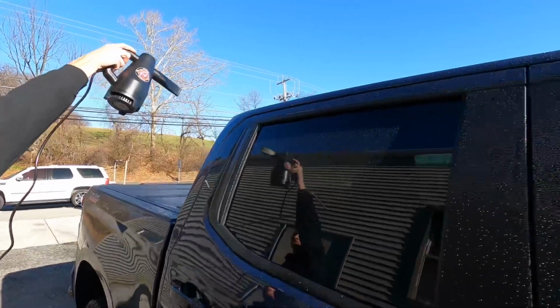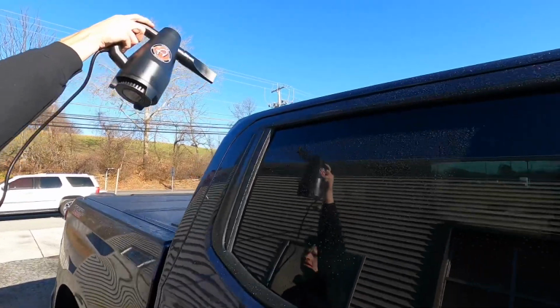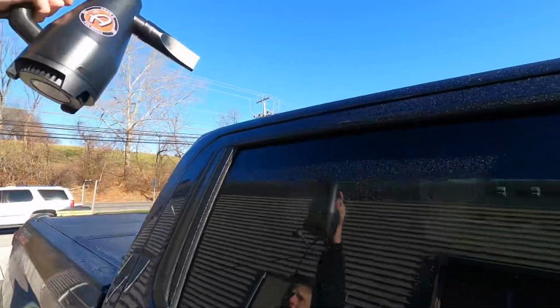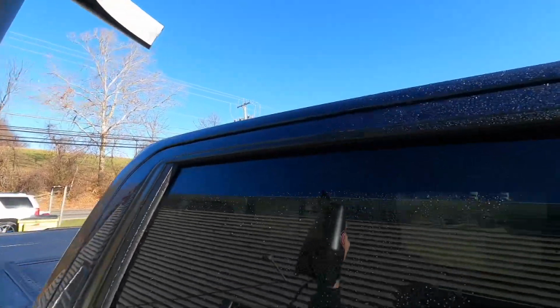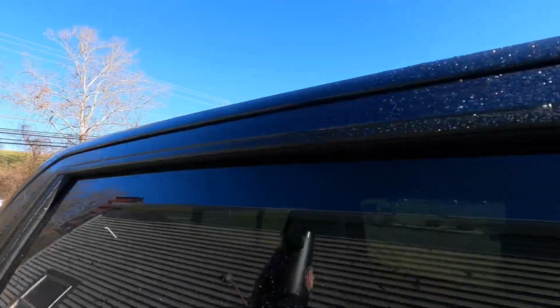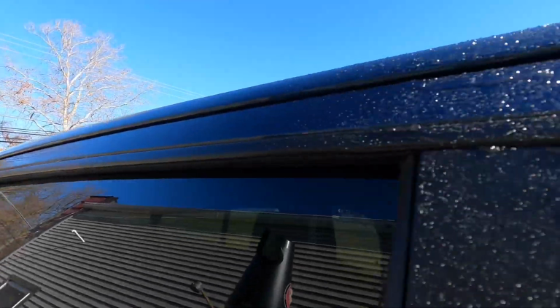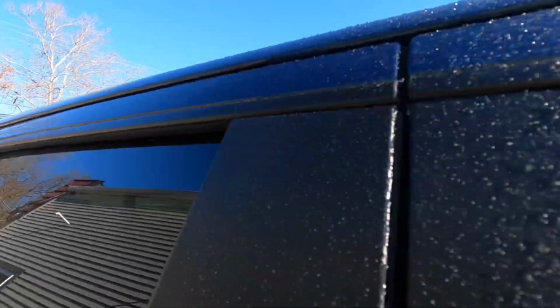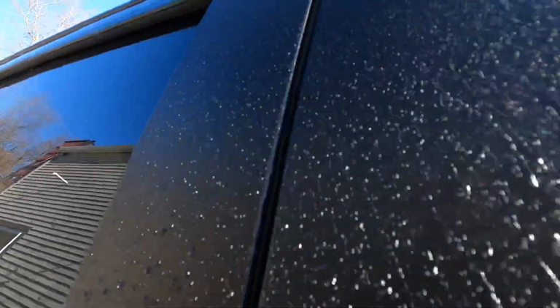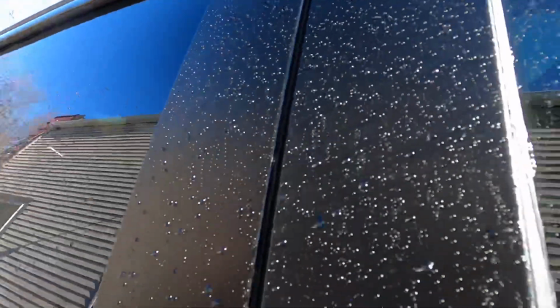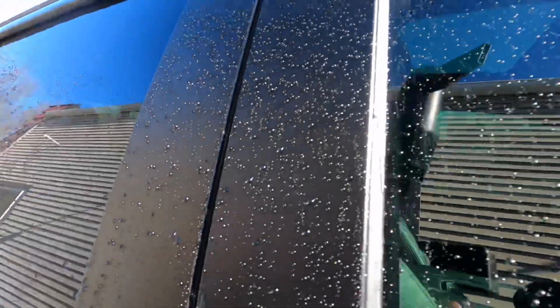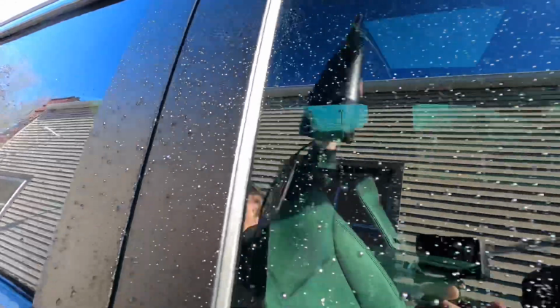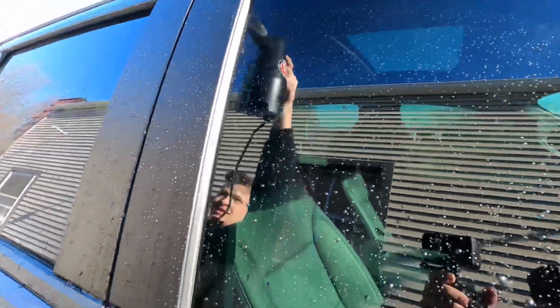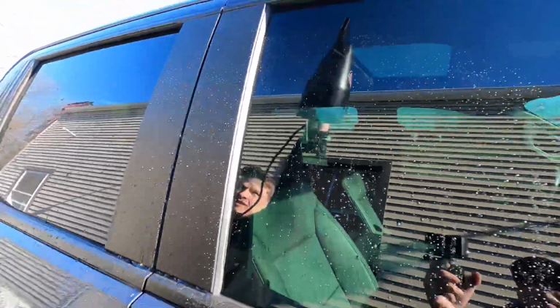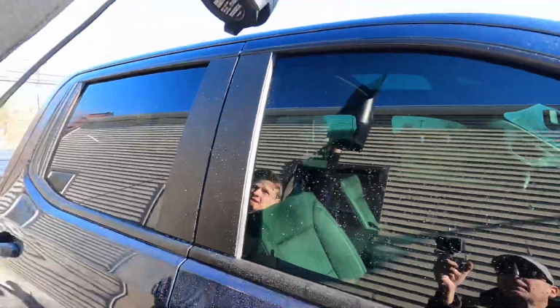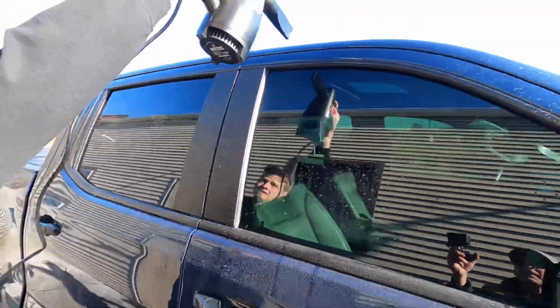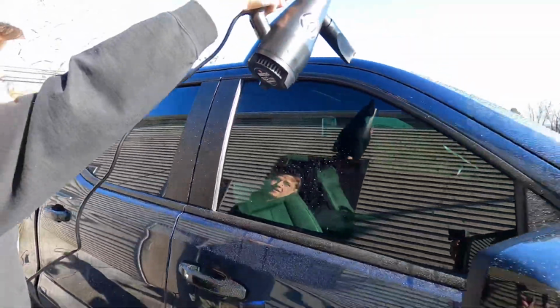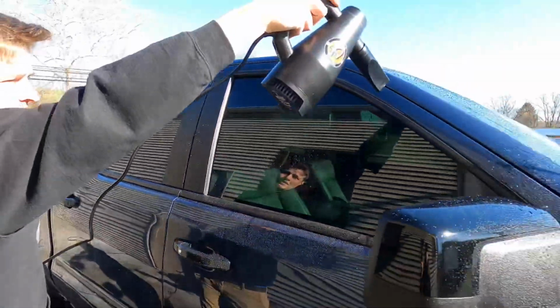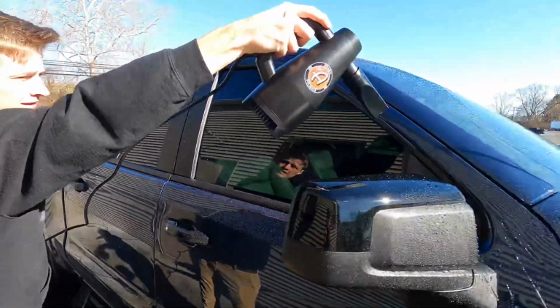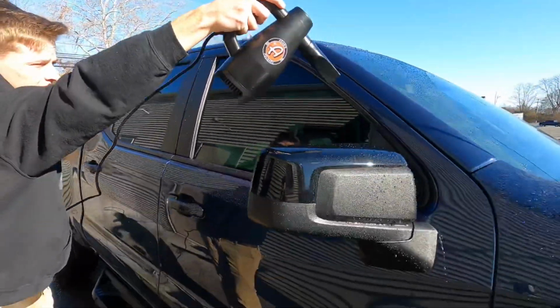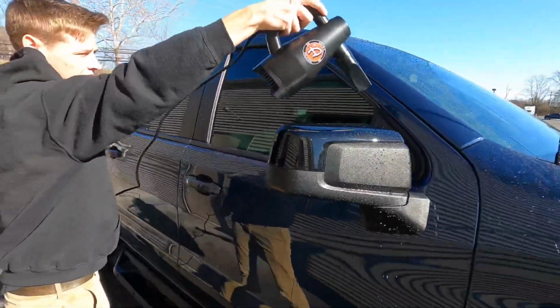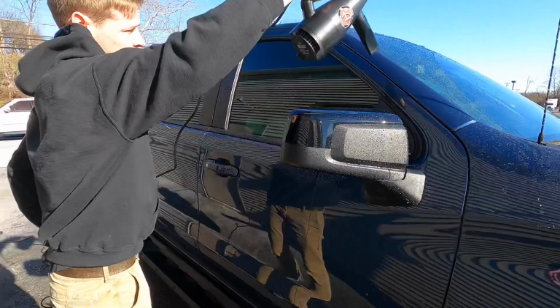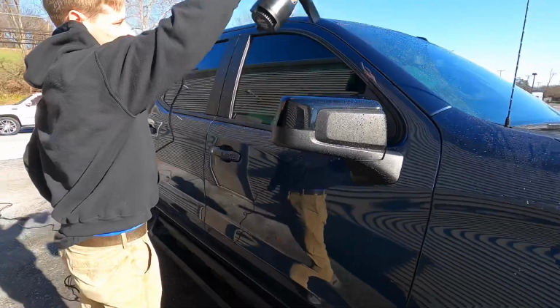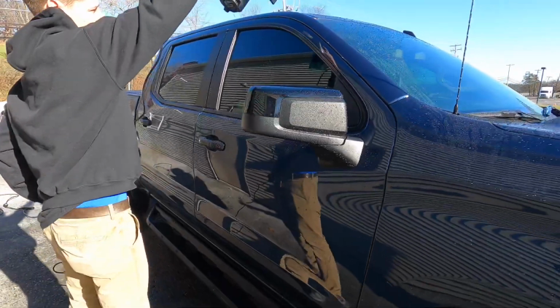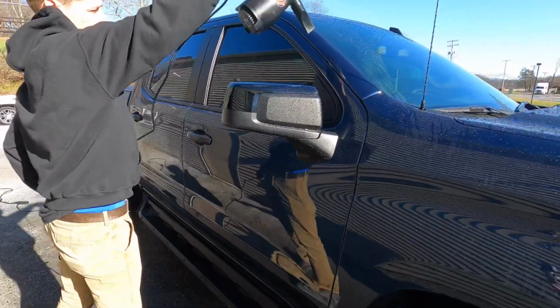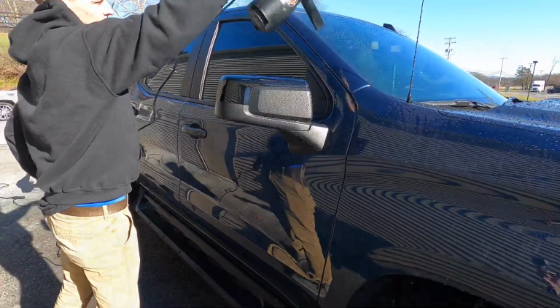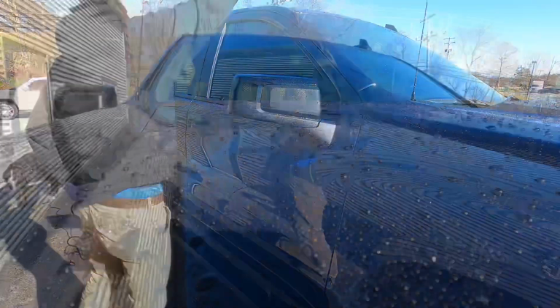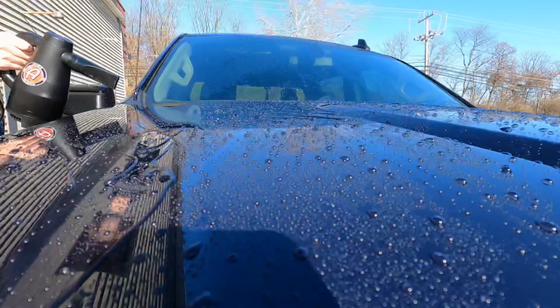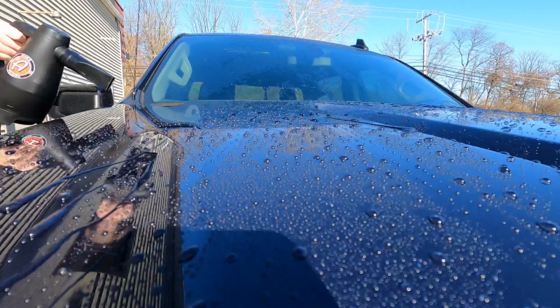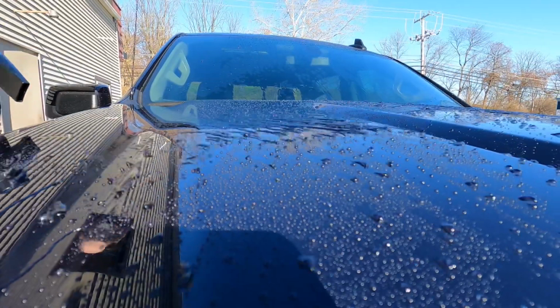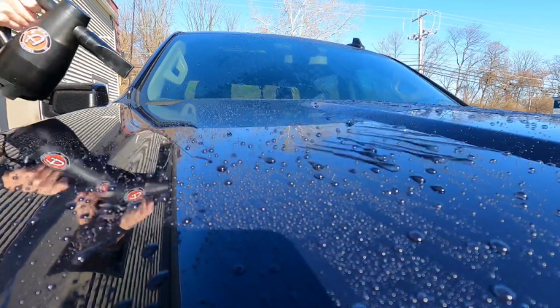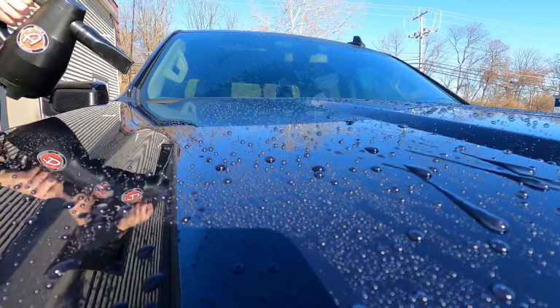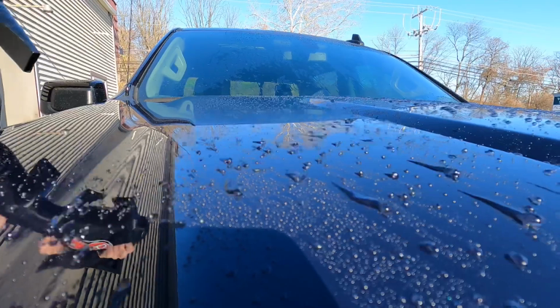I want to show you just how the mini air cannon evacuates water from the surface of your car. And of course it's always going to be easiest if the surface is protected, especially with a ceramic coating.